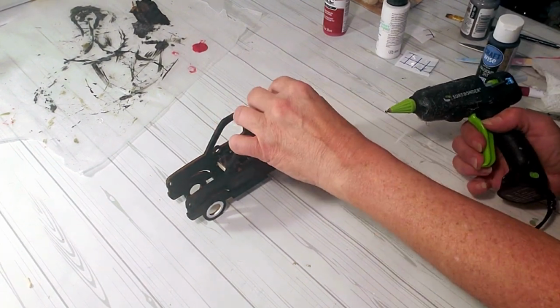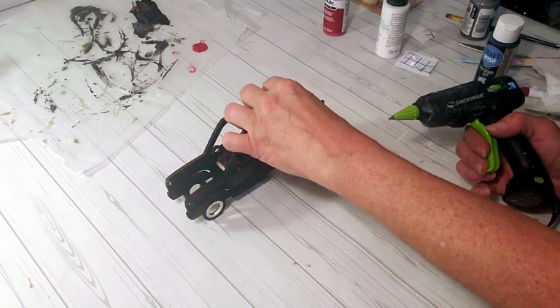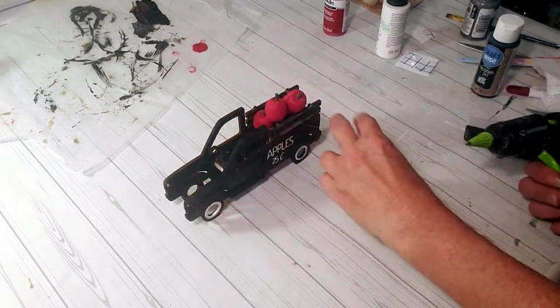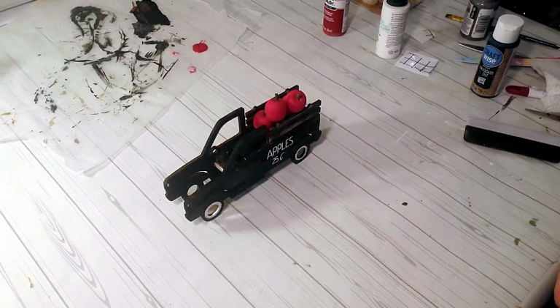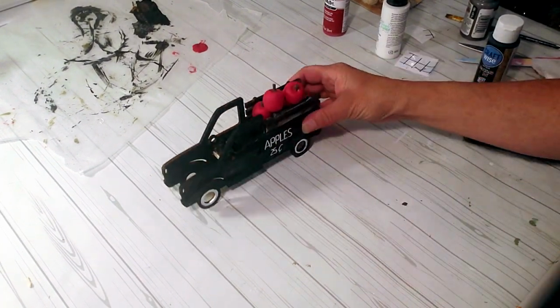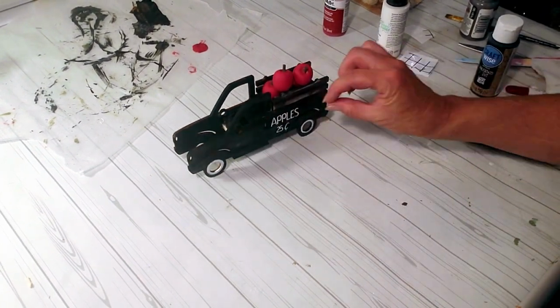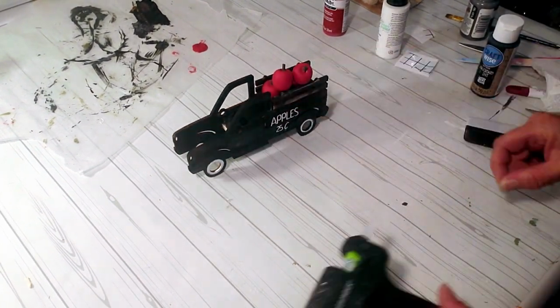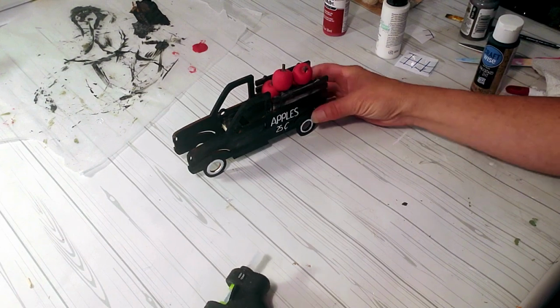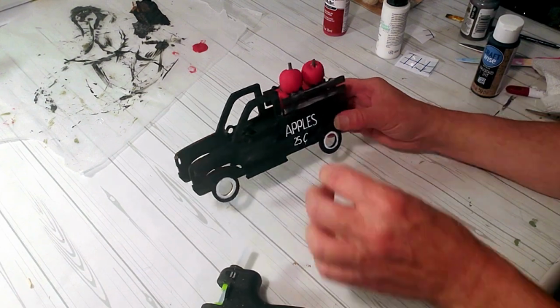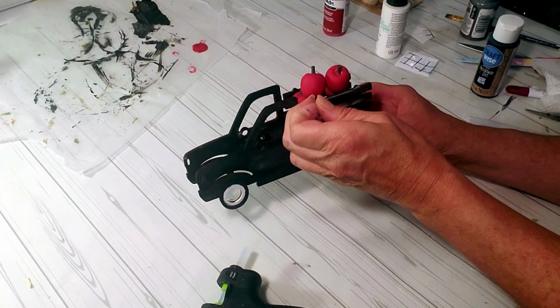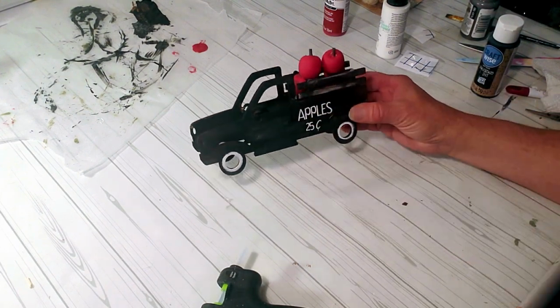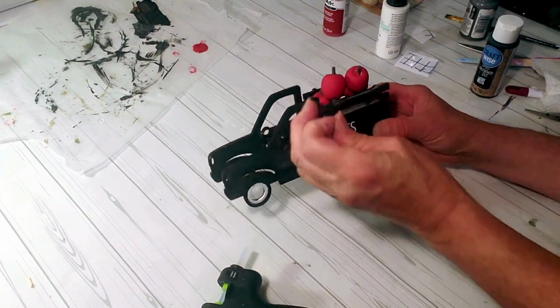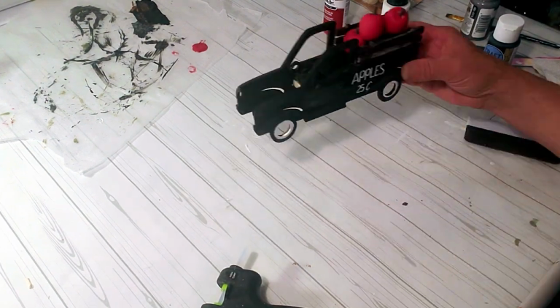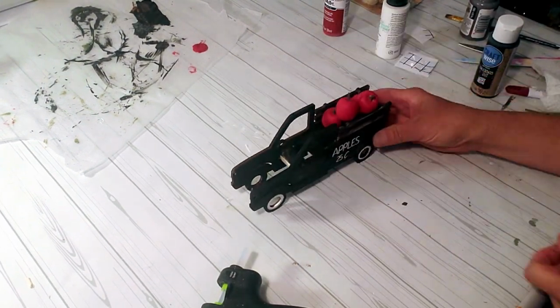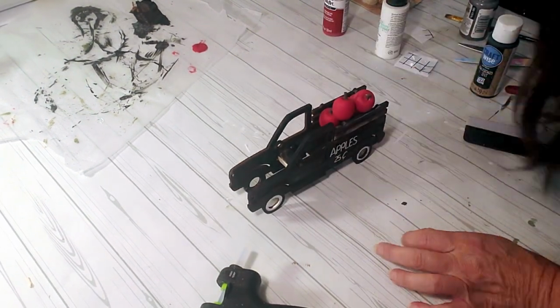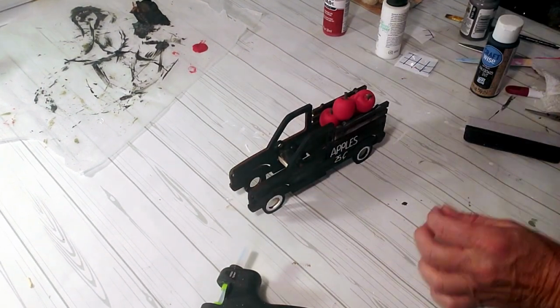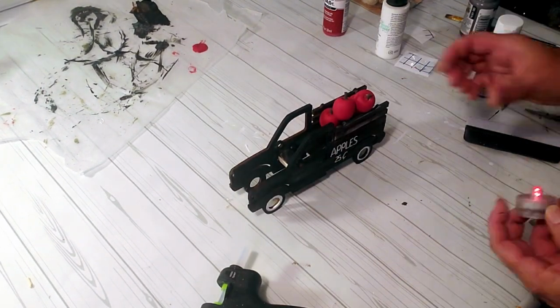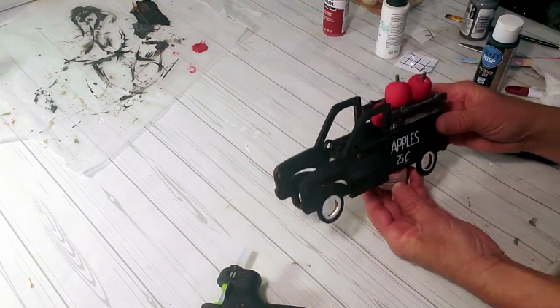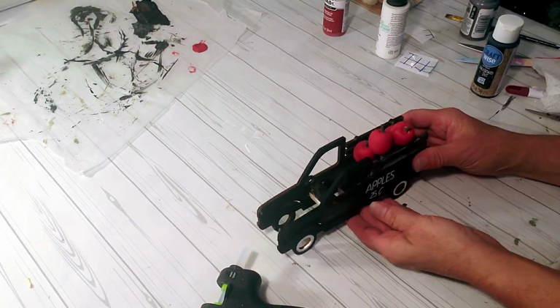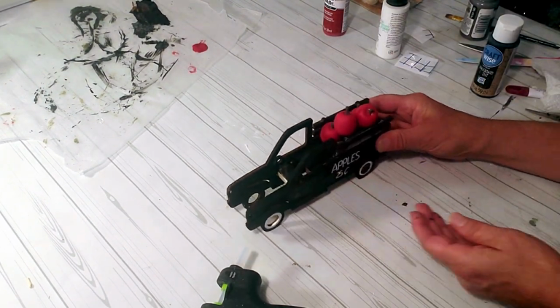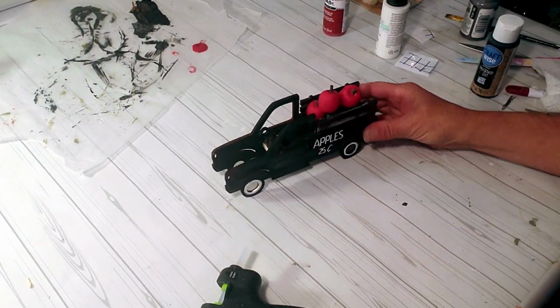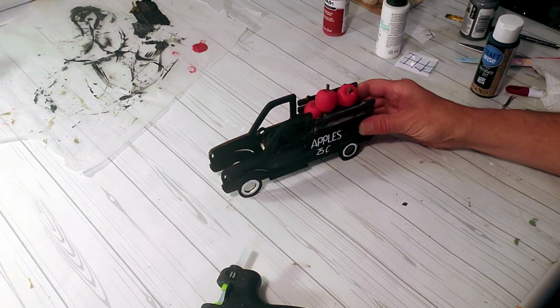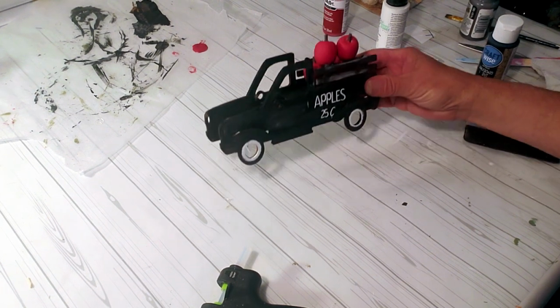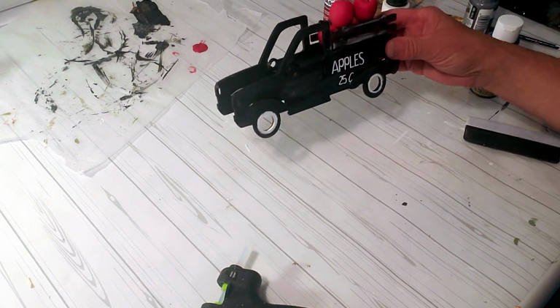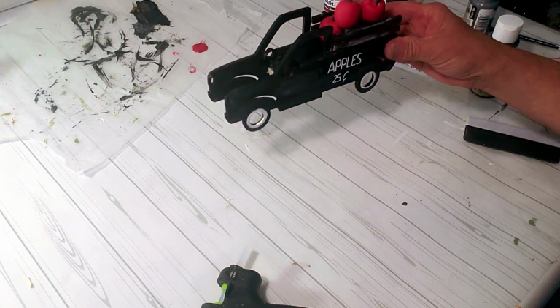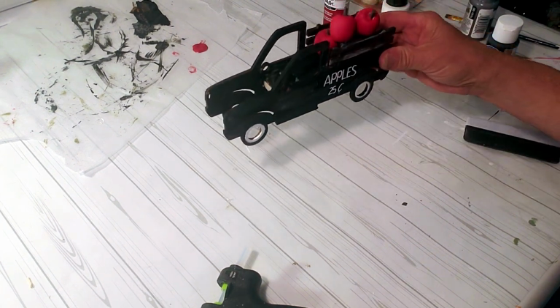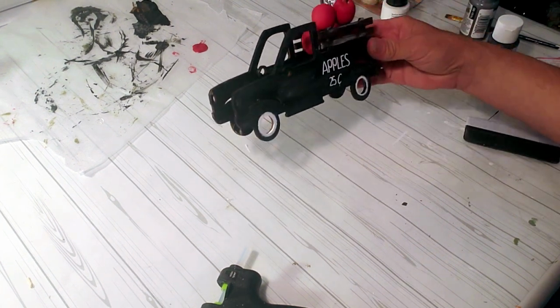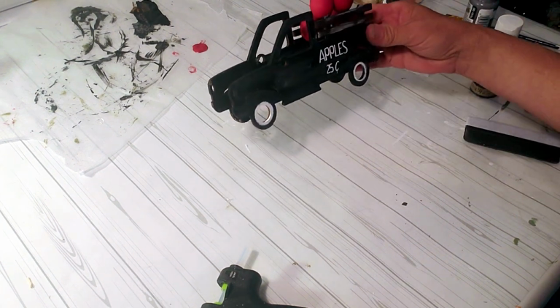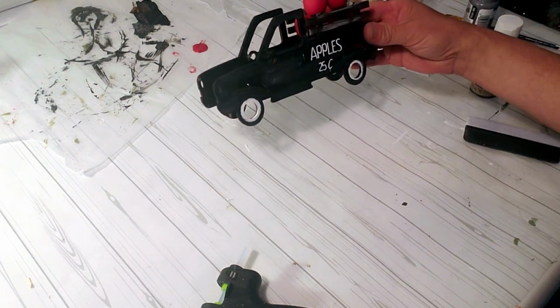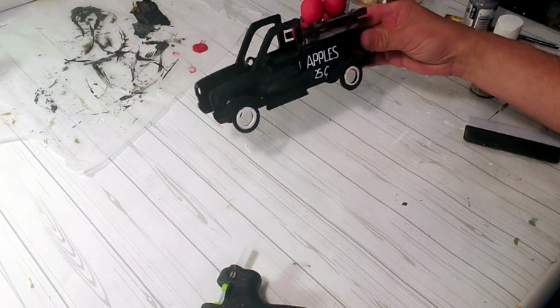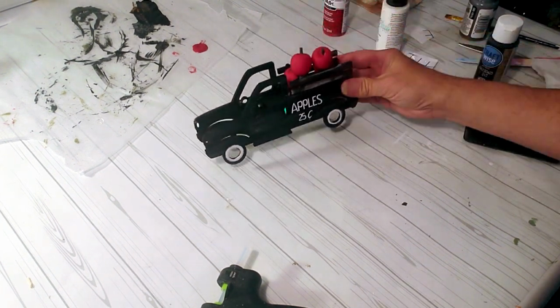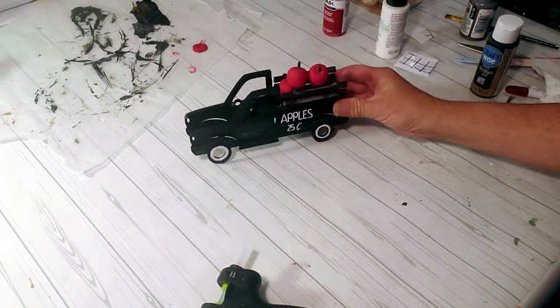This came out really super cute — you can actually add some tea lights underneath. You can place it anywhere in your house; it's very adorable.